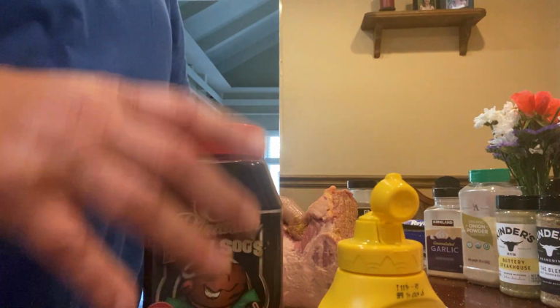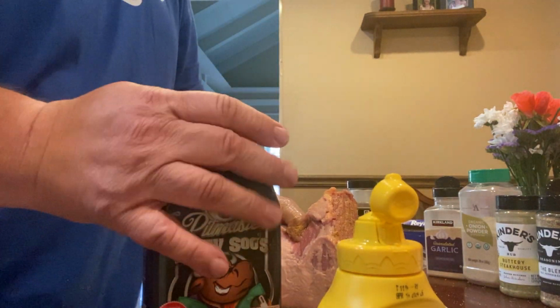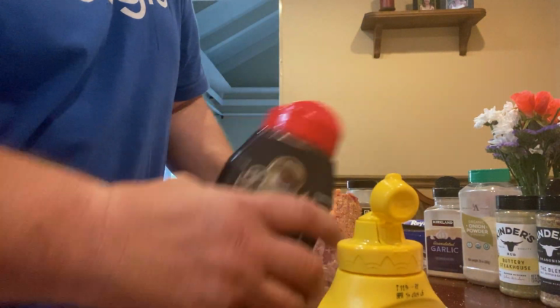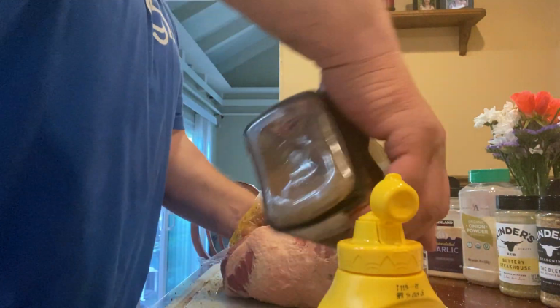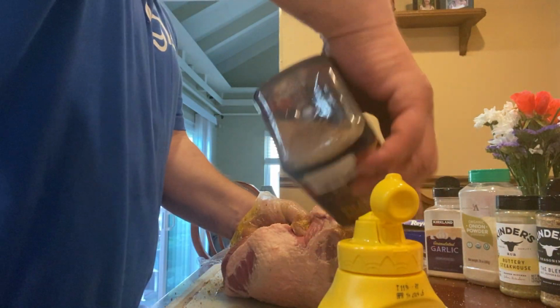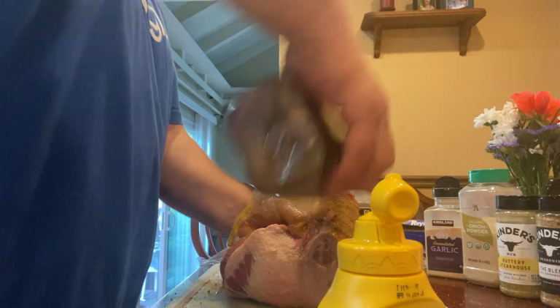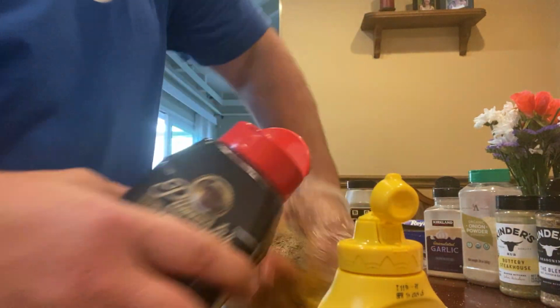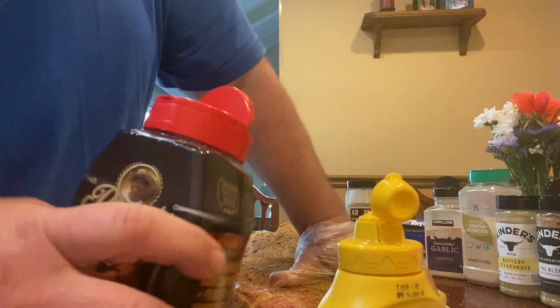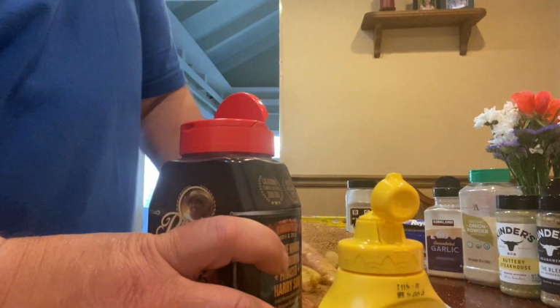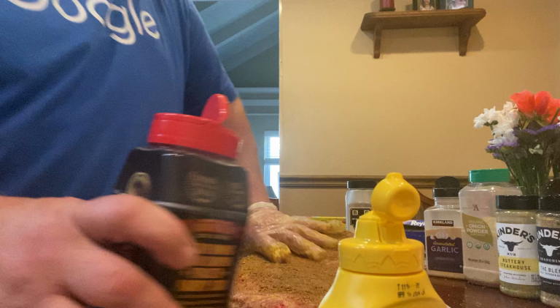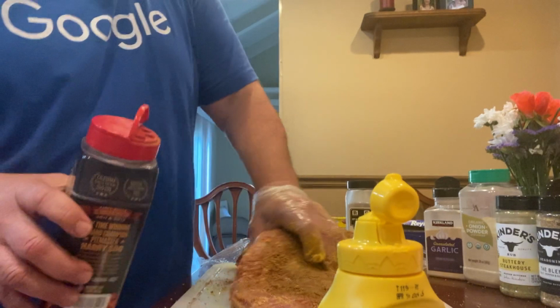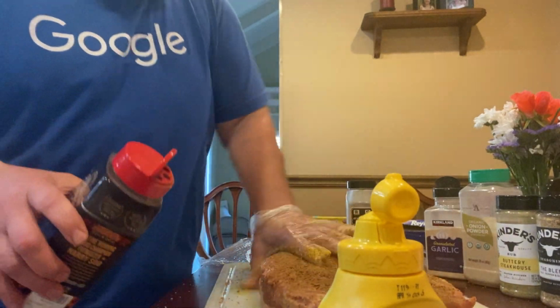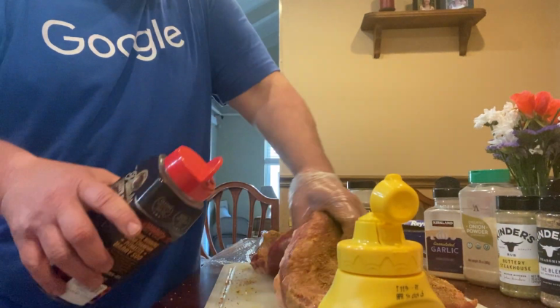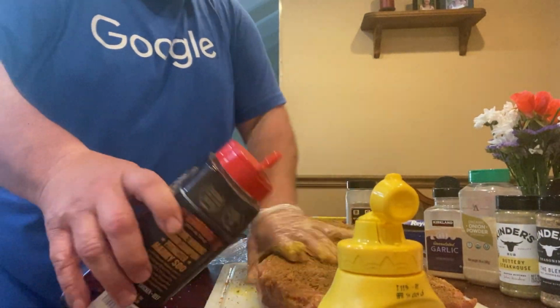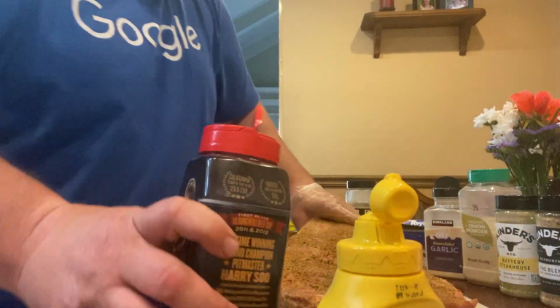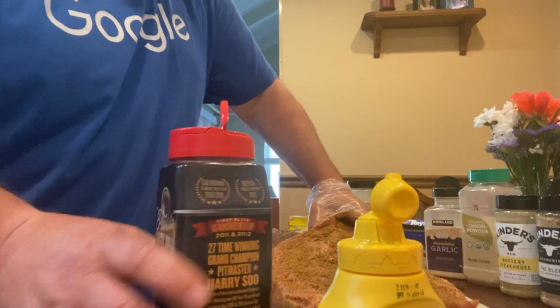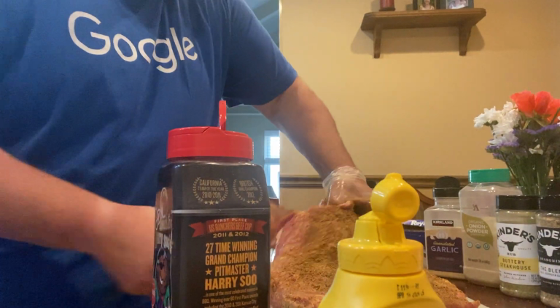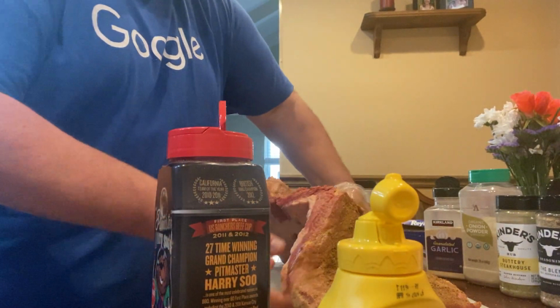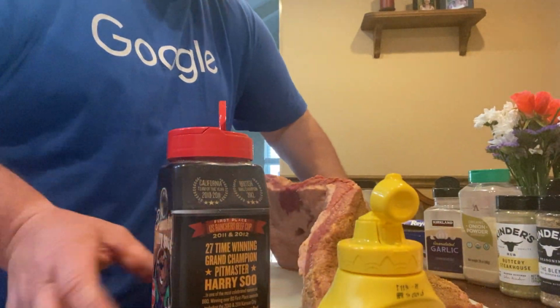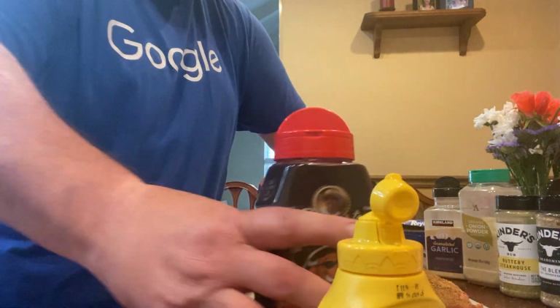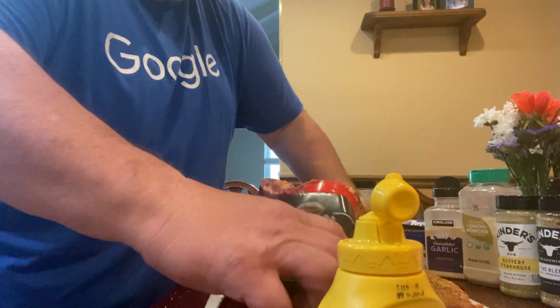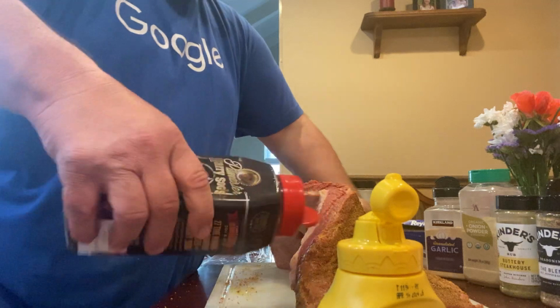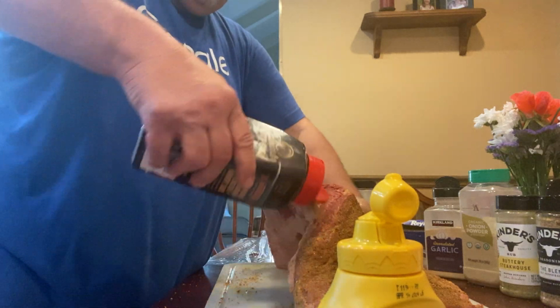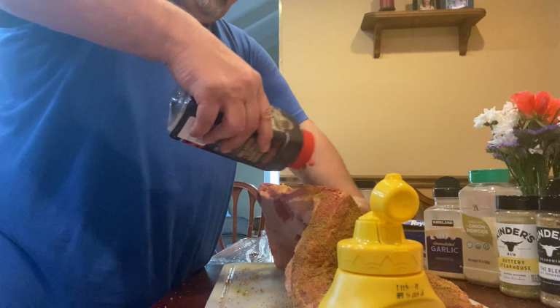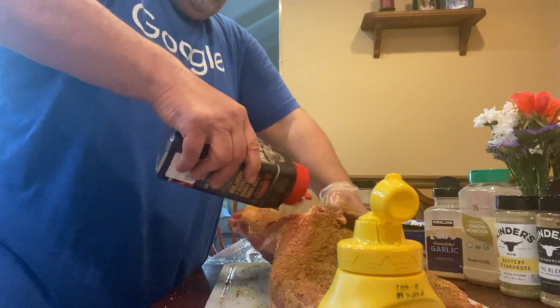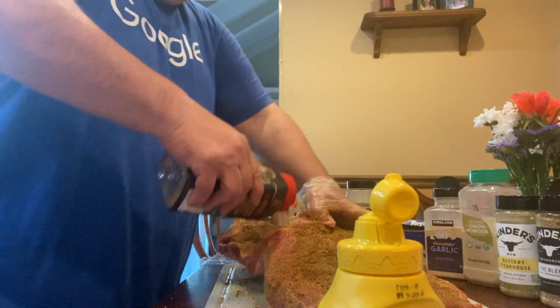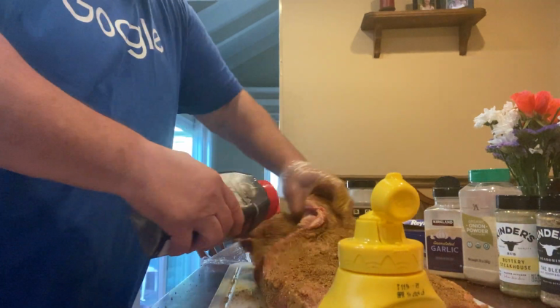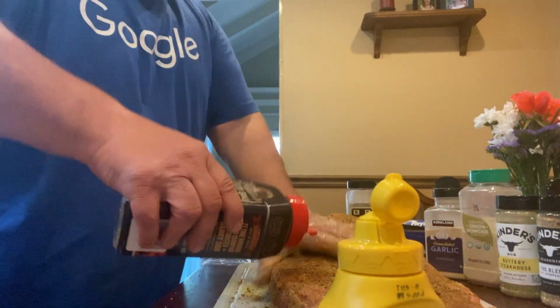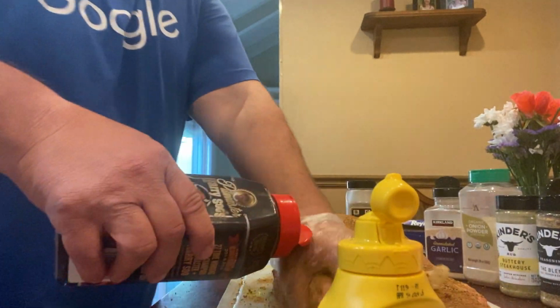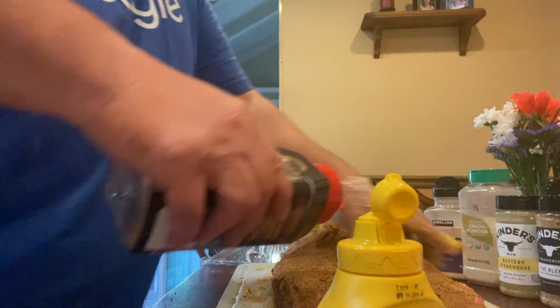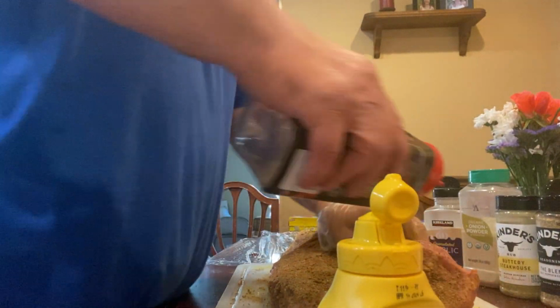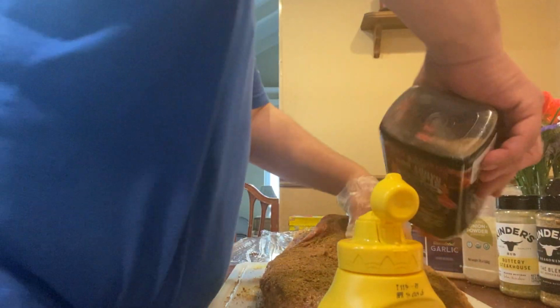That didn't happen. Gotta stay open. There you go. And then we'll do that side here. Get it flipped up there. Get that in there, we'll go to this side here.